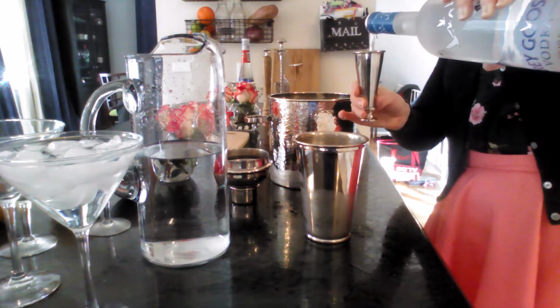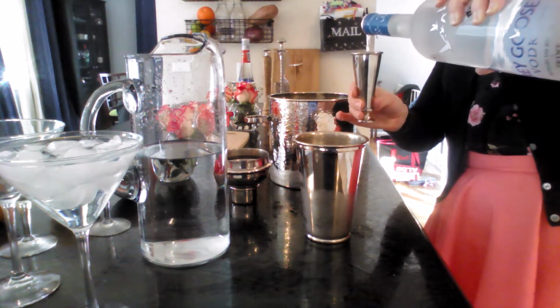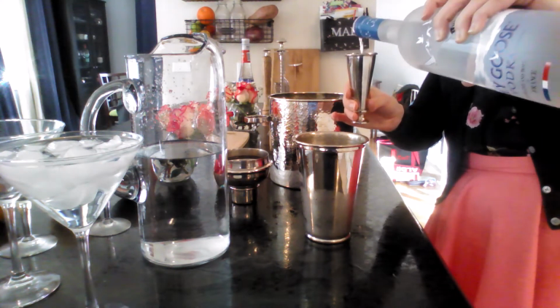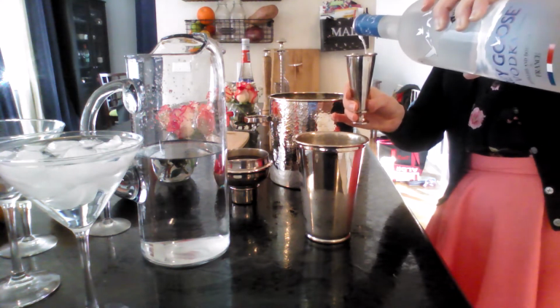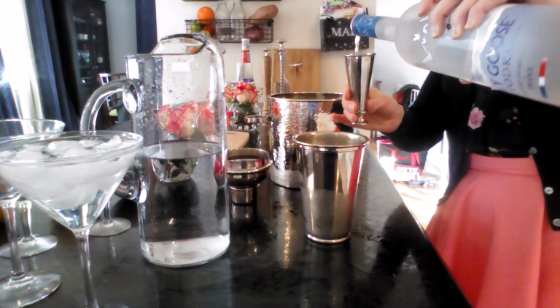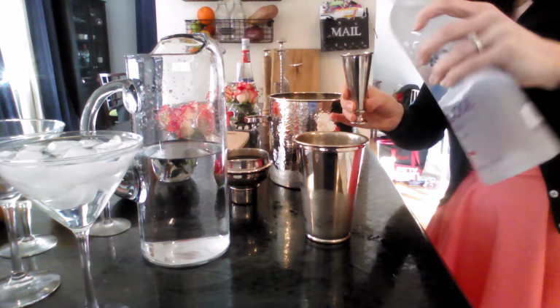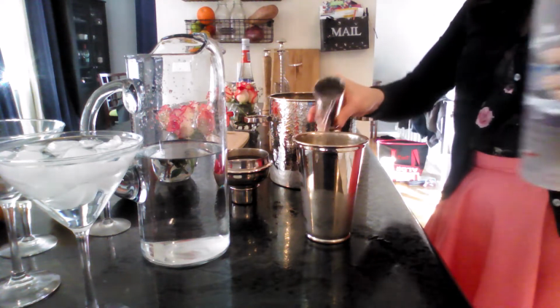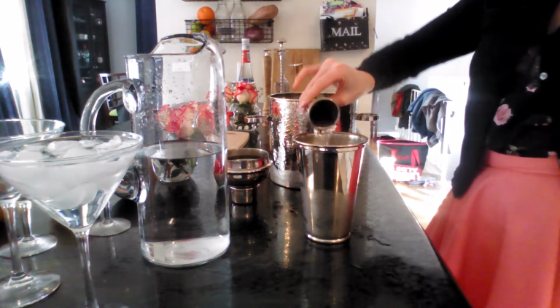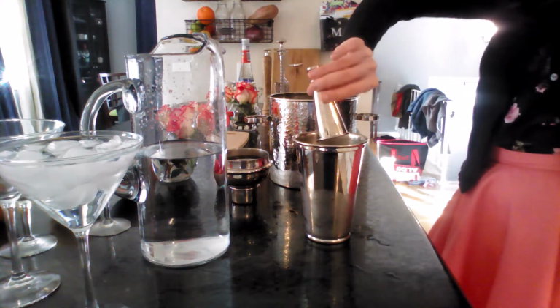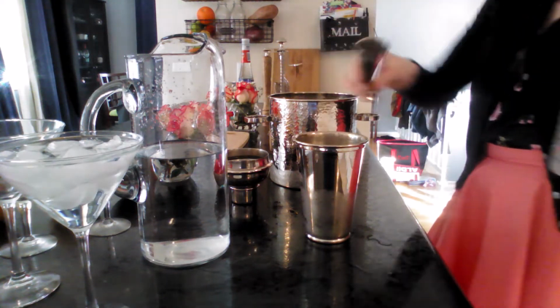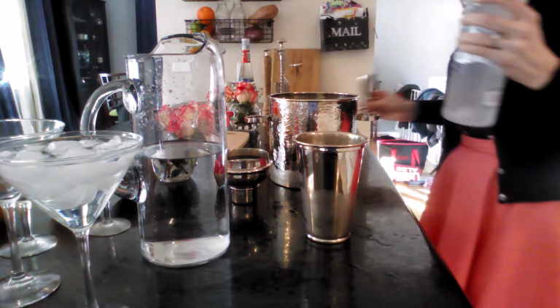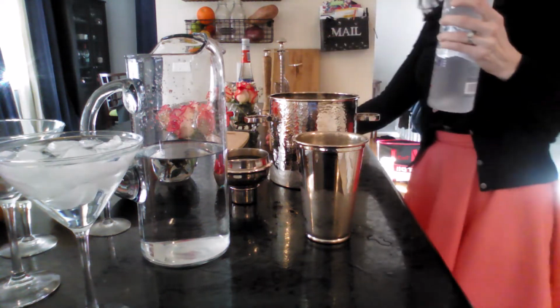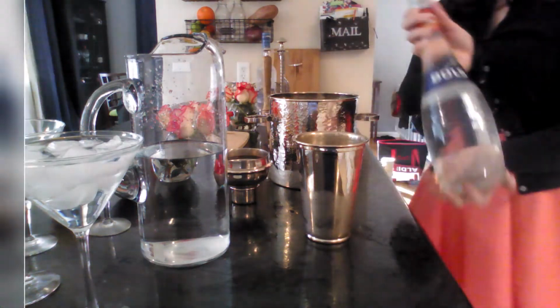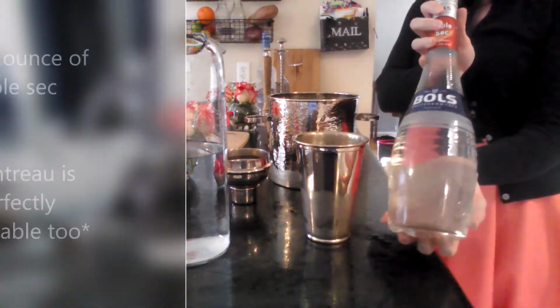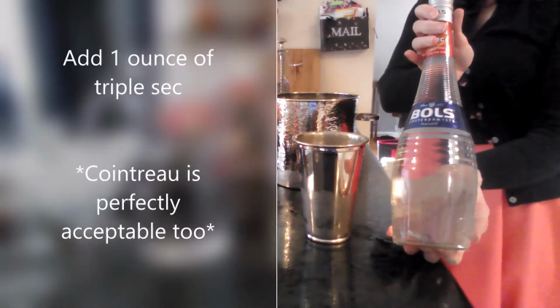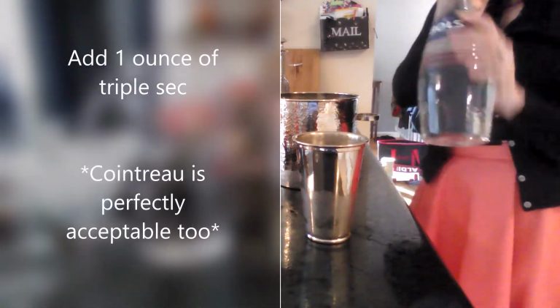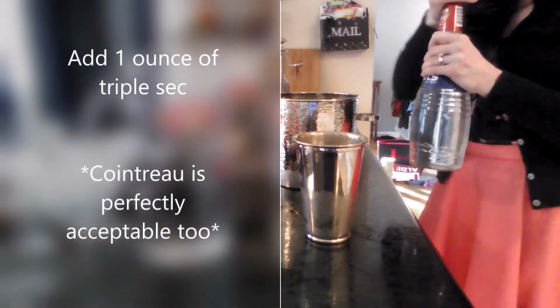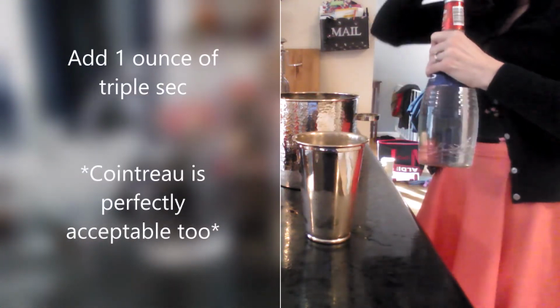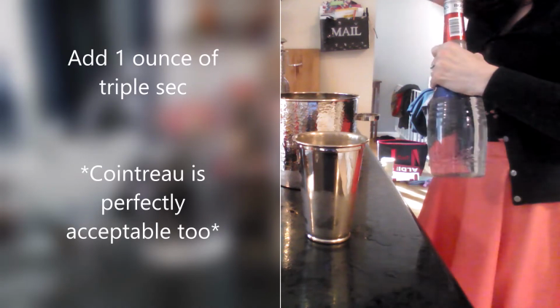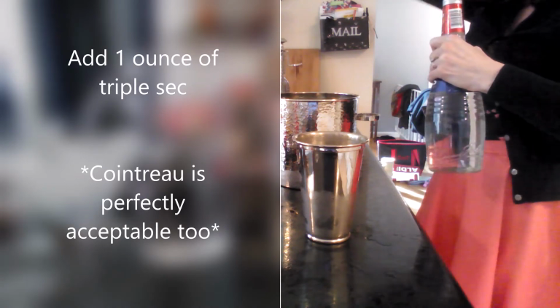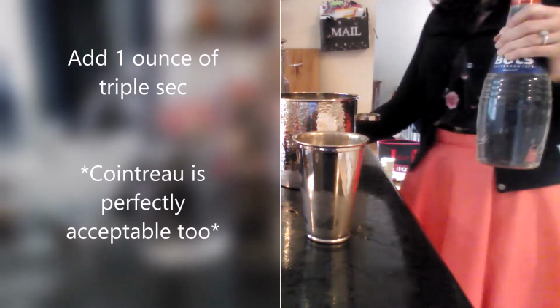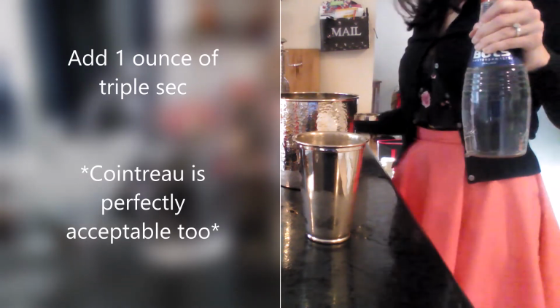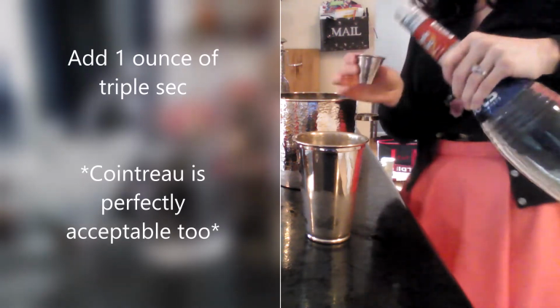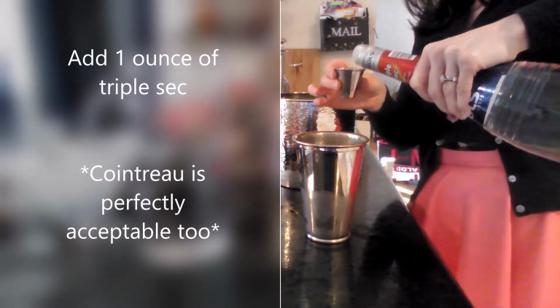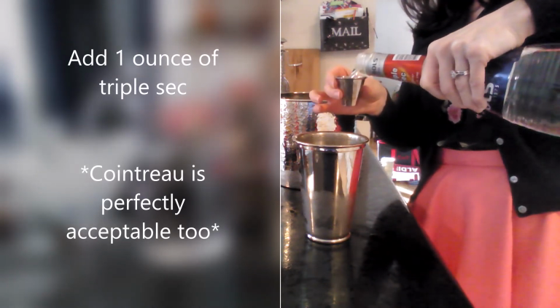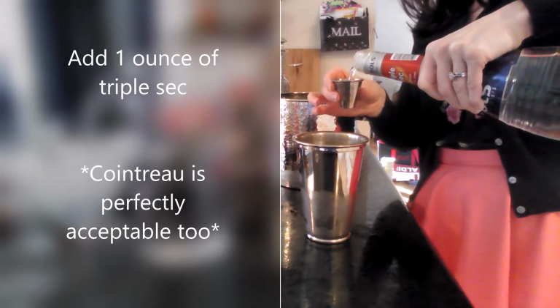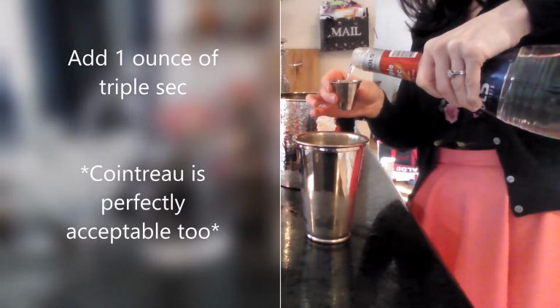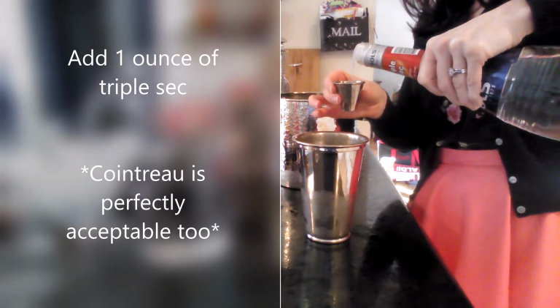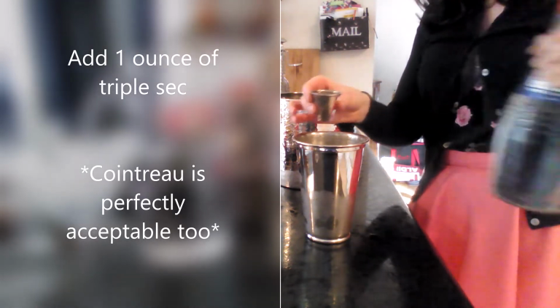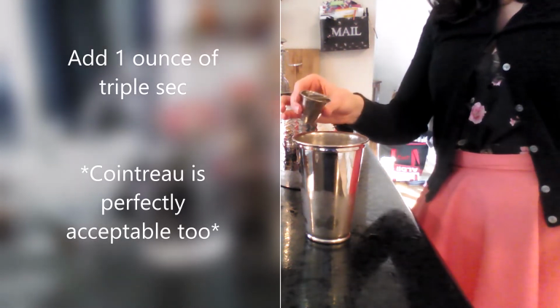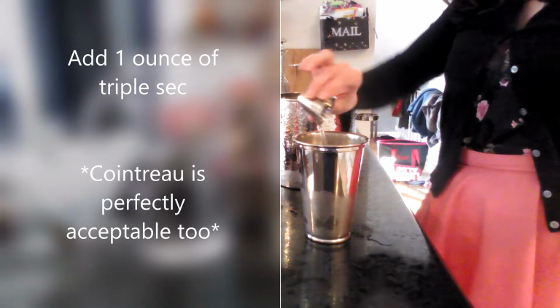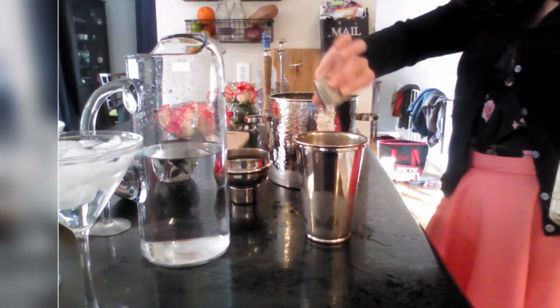Once you've added your two ounces of vodka, go ahead and add one ounce of triple sec. You can also use Cointreau if you feel like being a little extra fancy, but that does make your drink stronger — FYI.